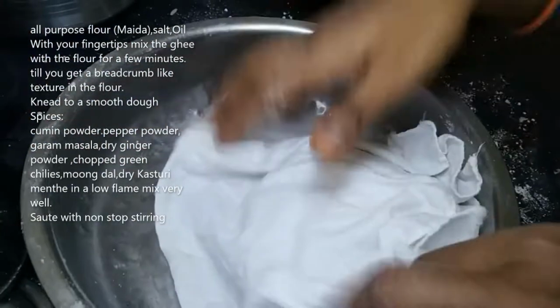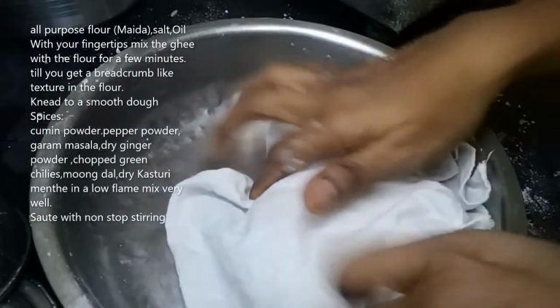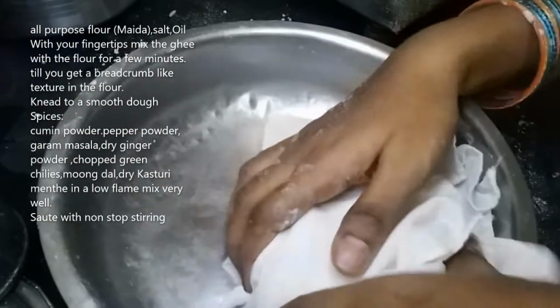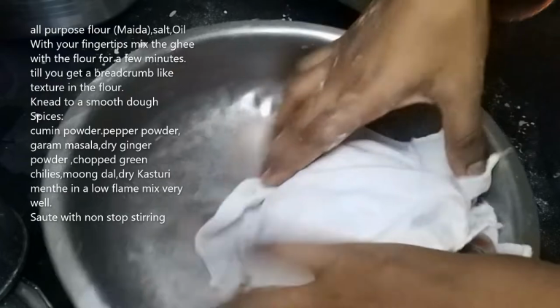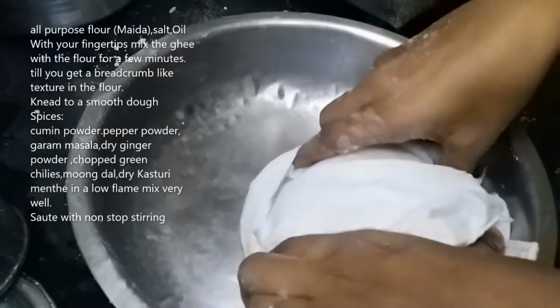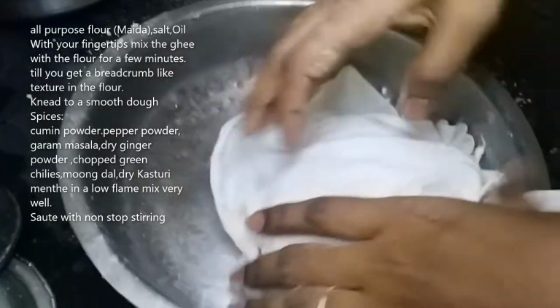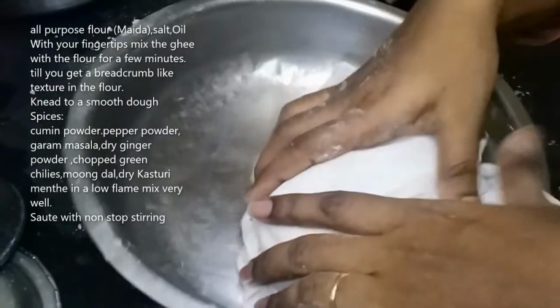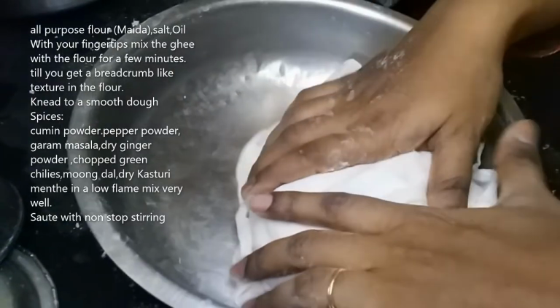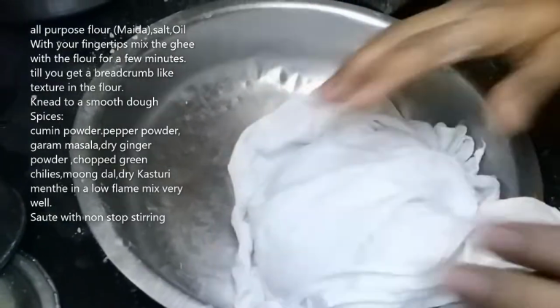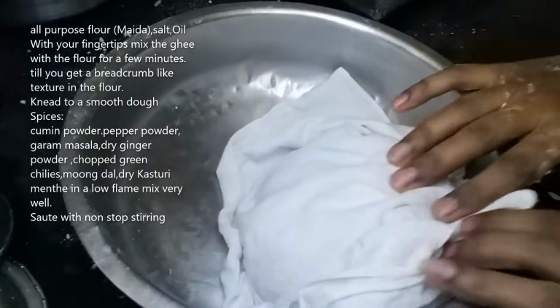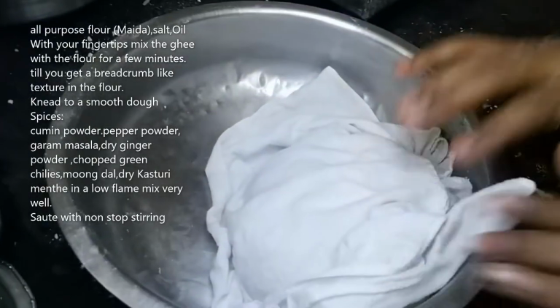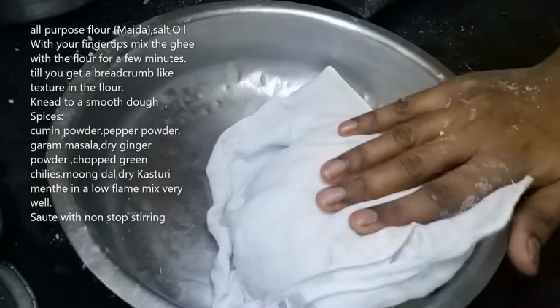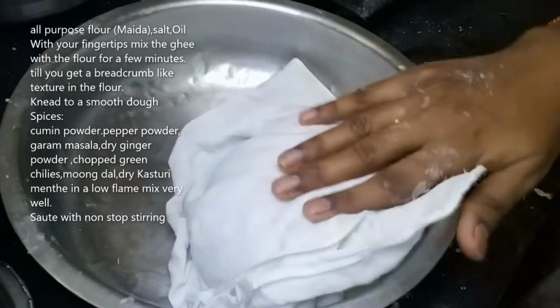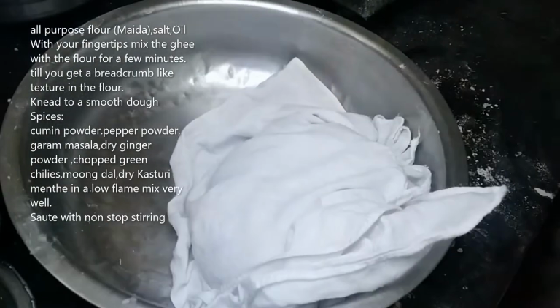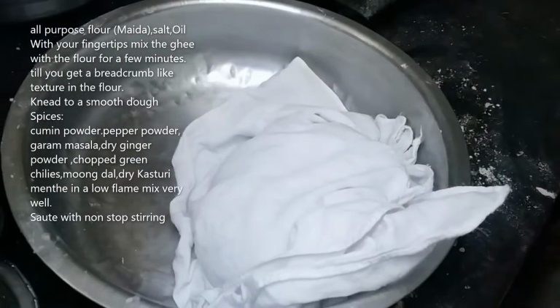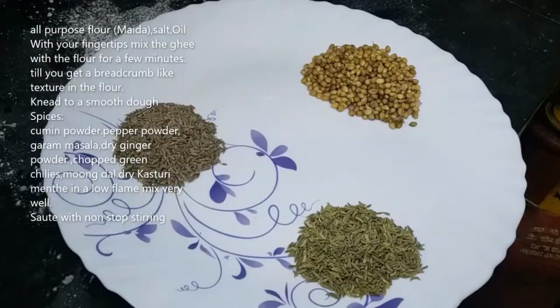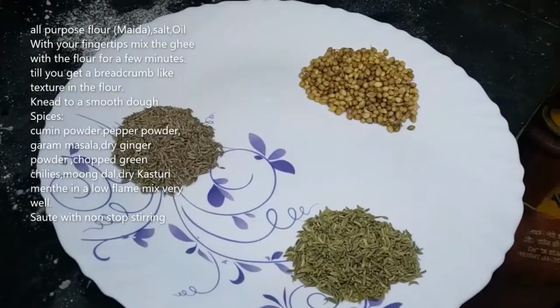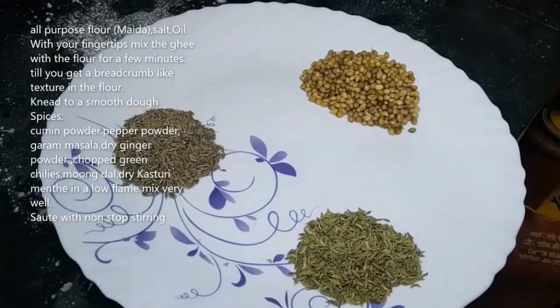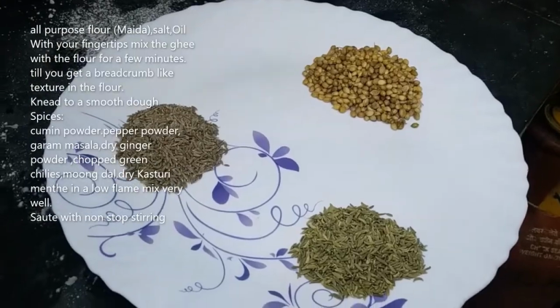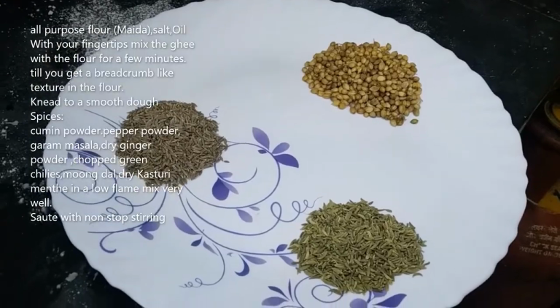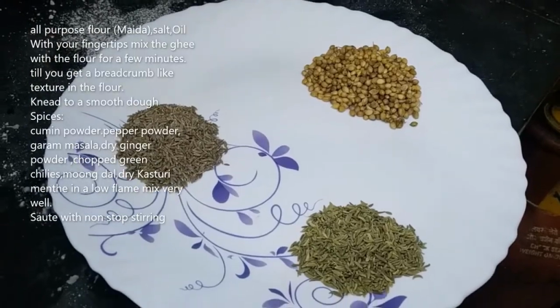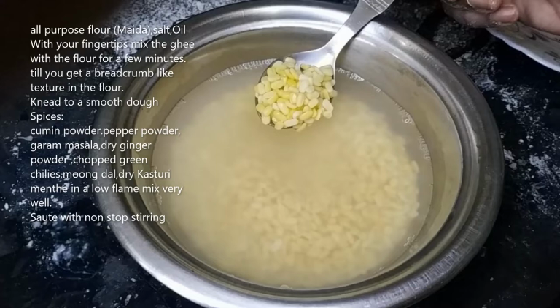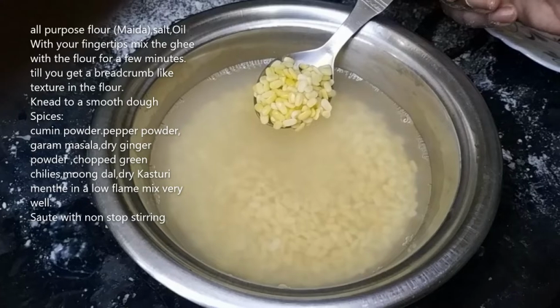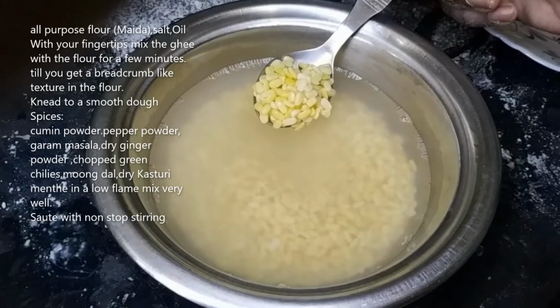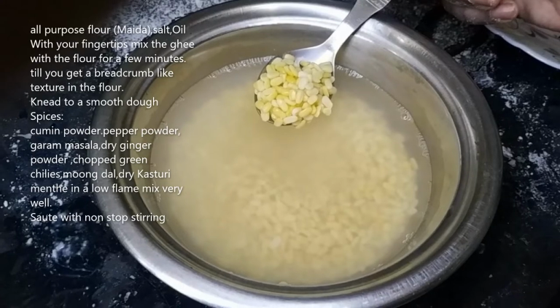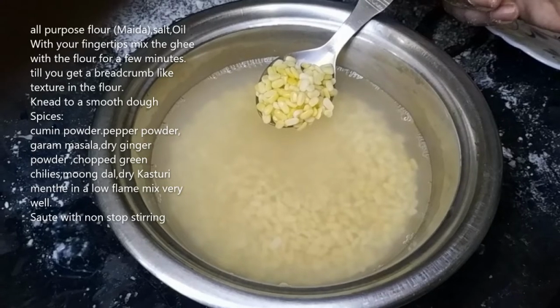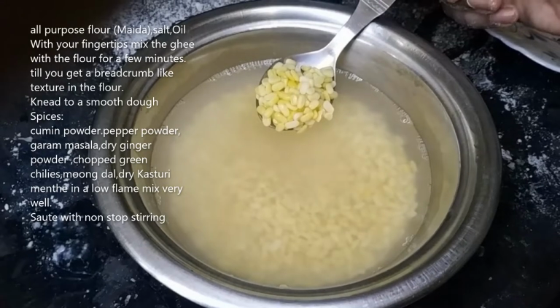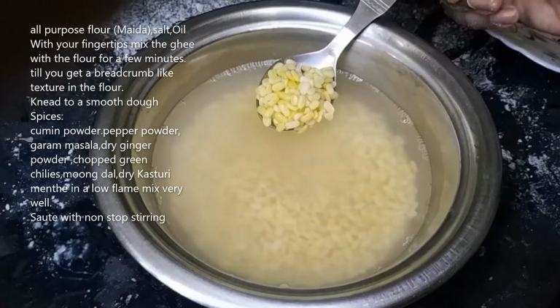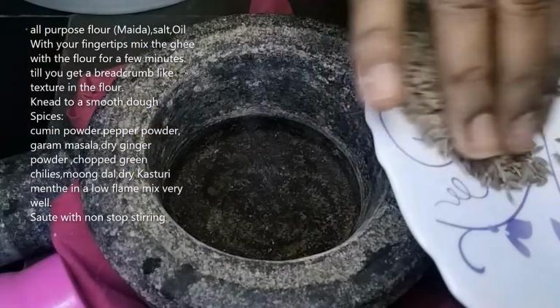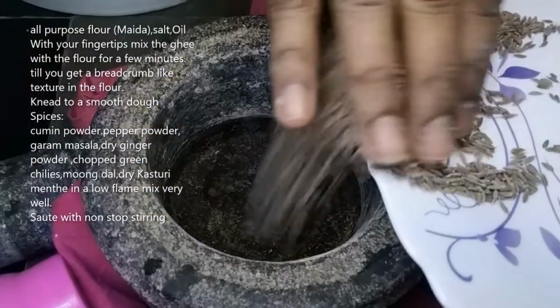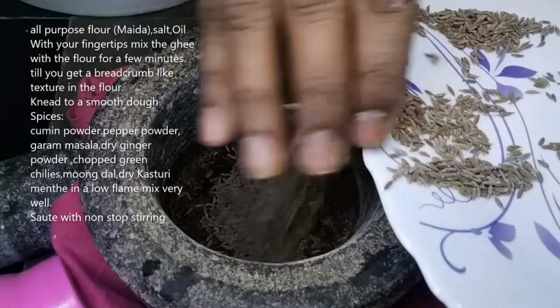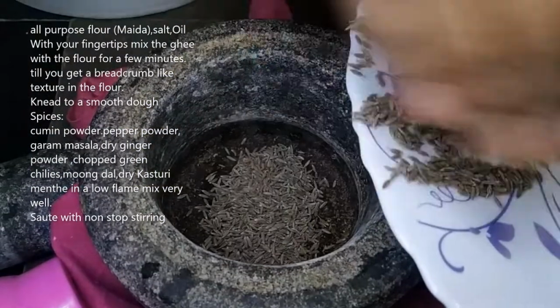I am going to put some spice paste on the bag.